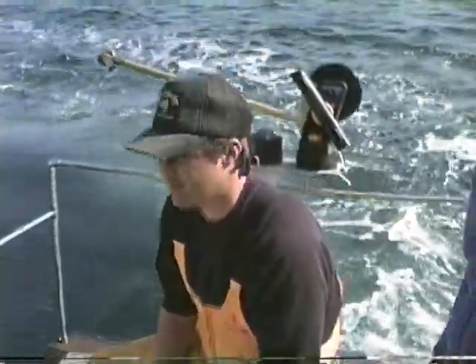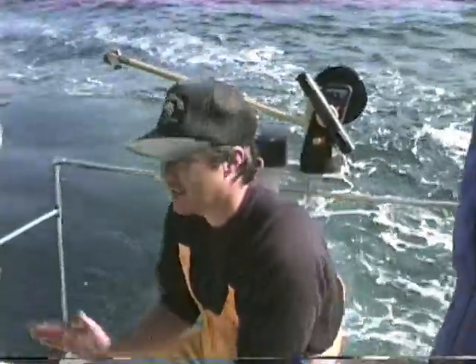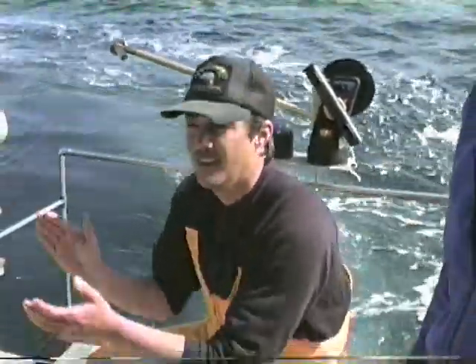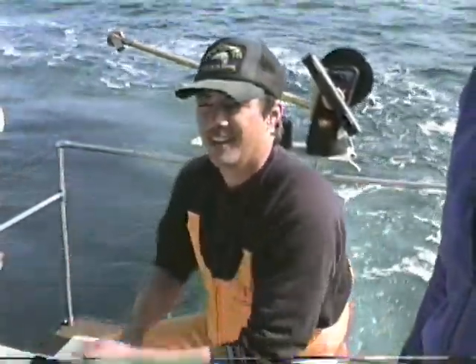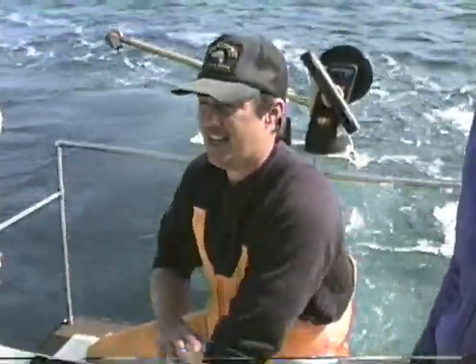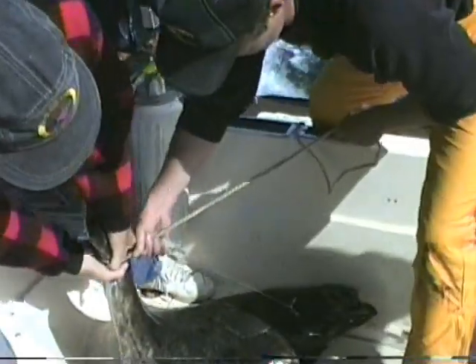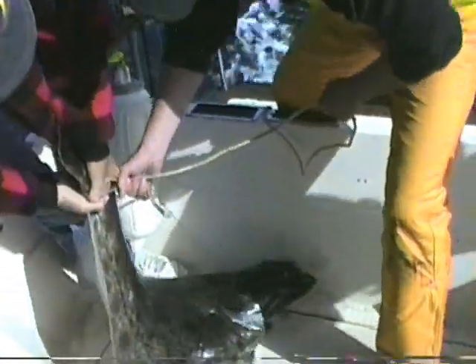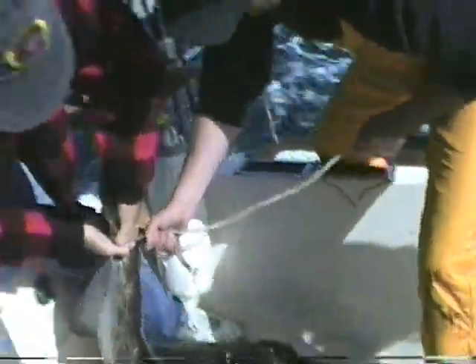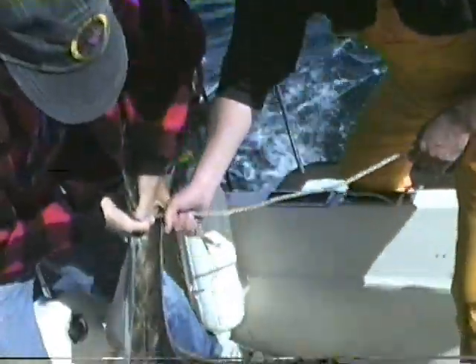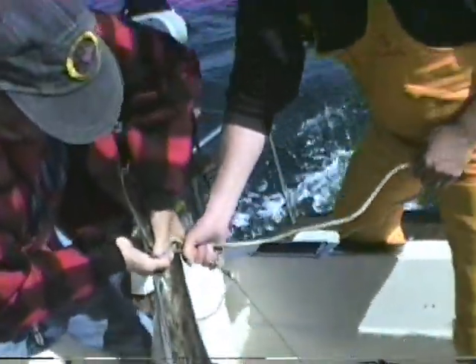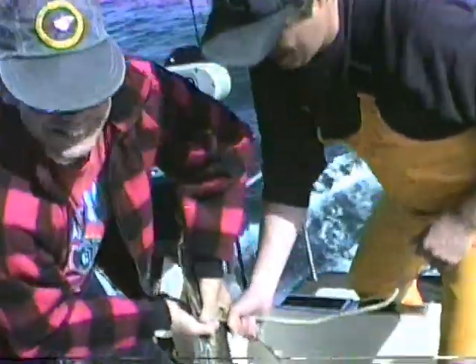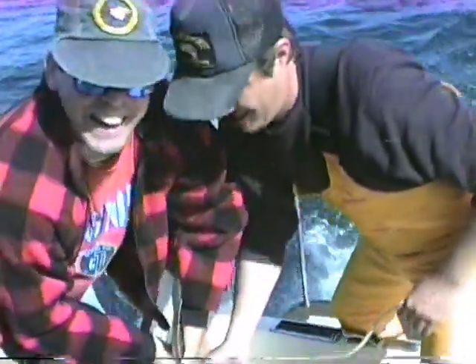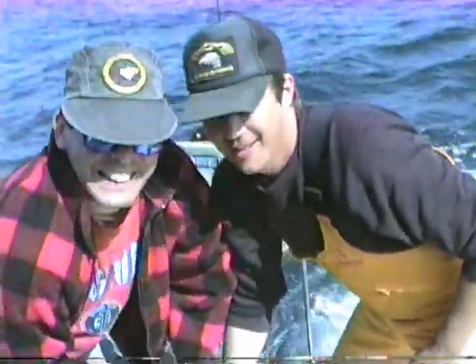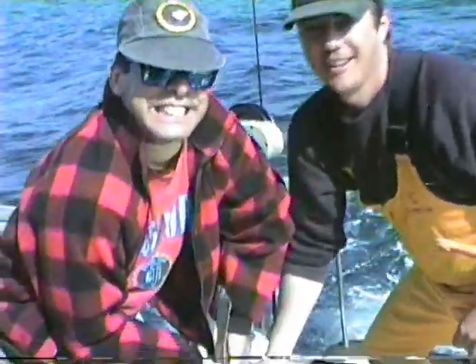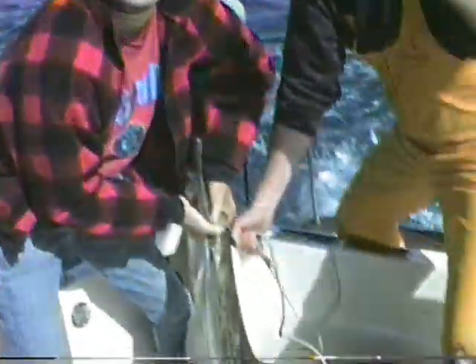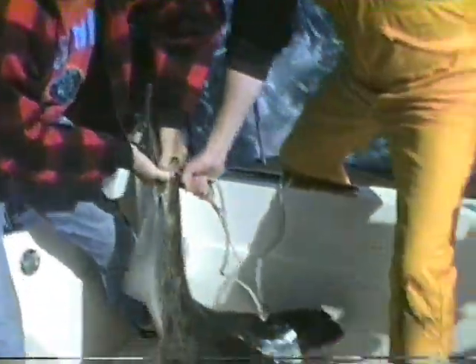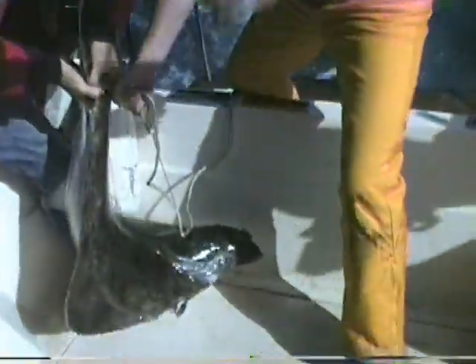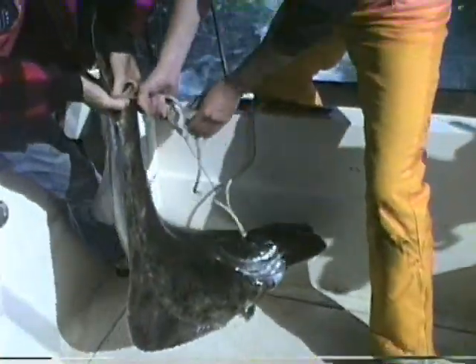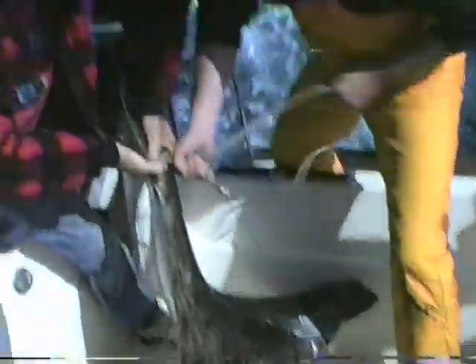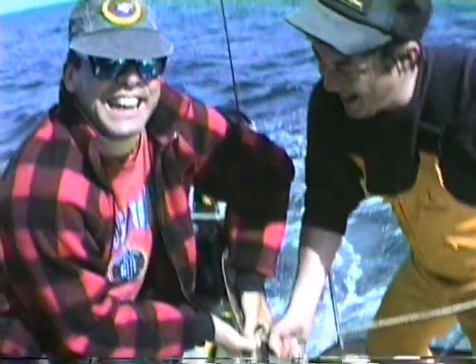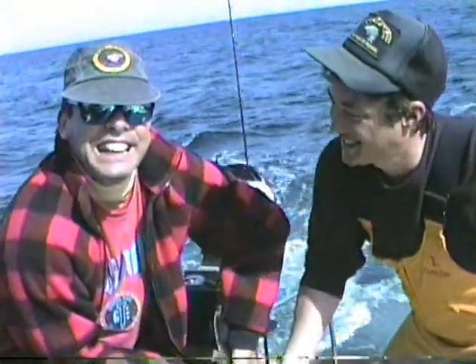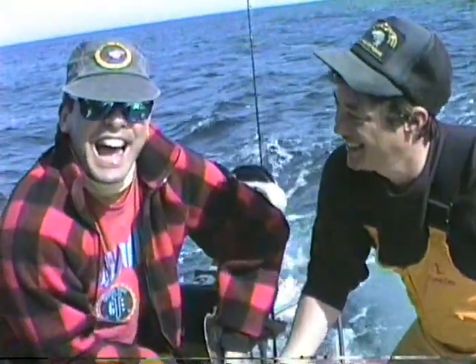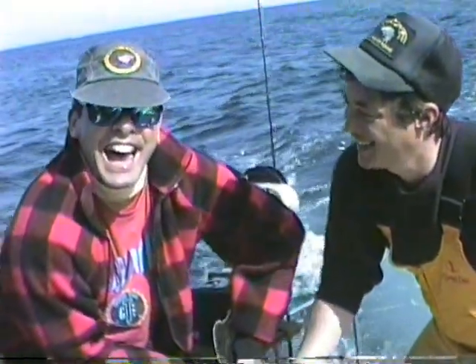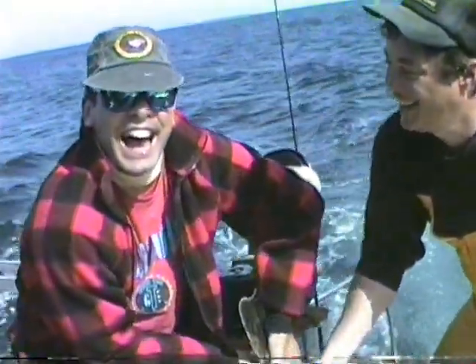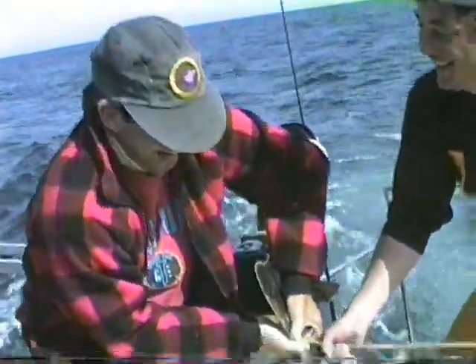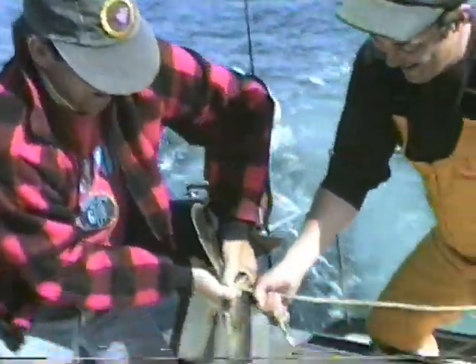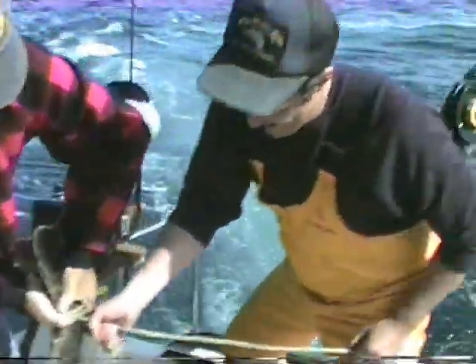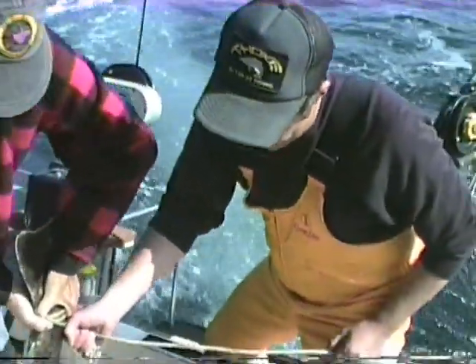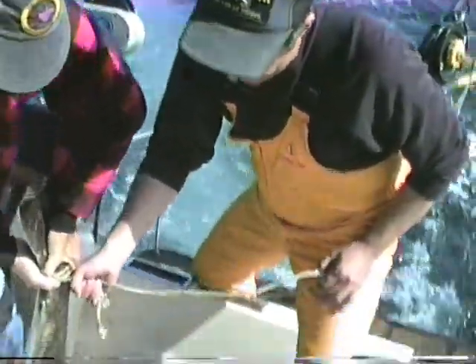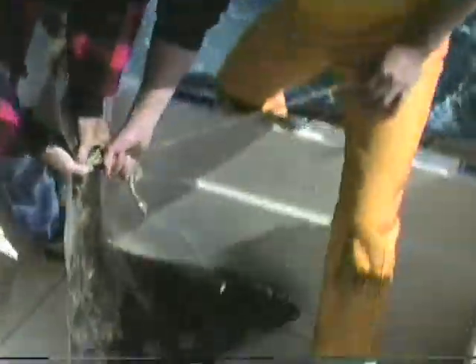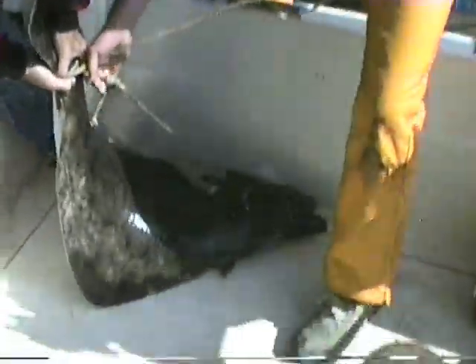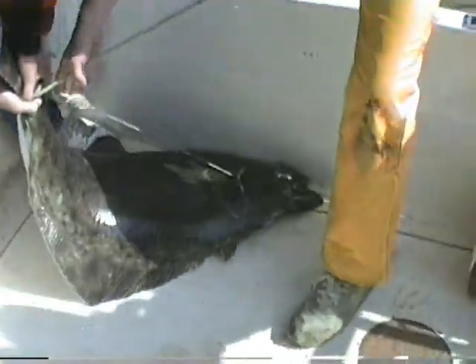Not a bad specimen, Doc. Let's get him. Nice. Look at that baby!